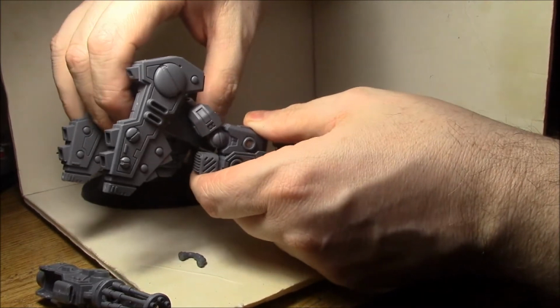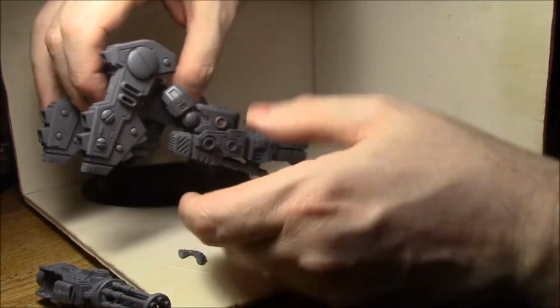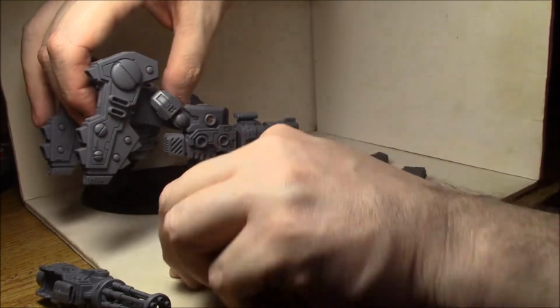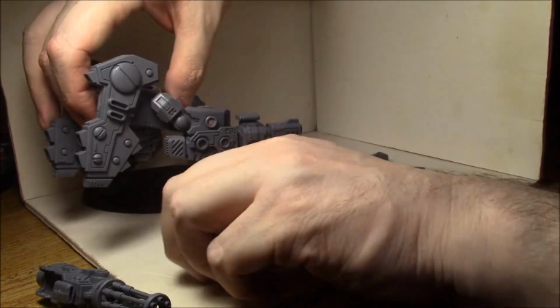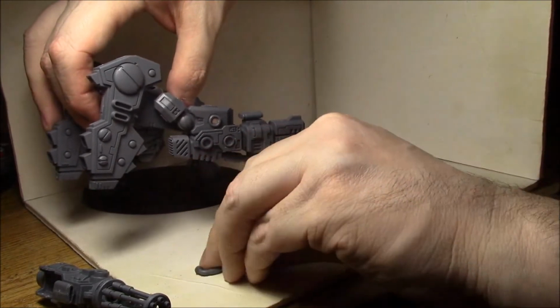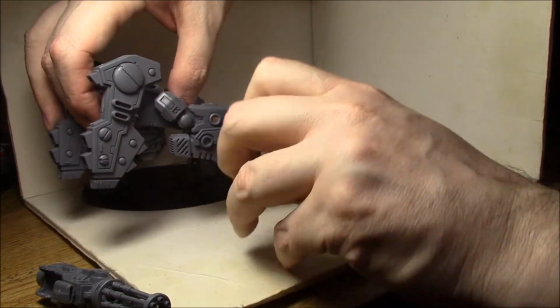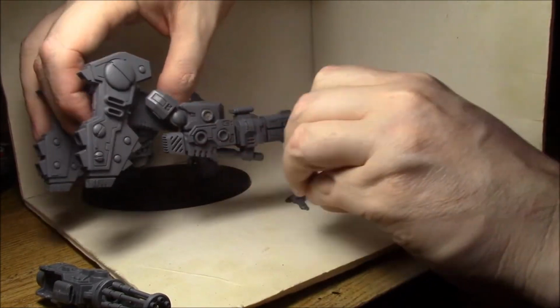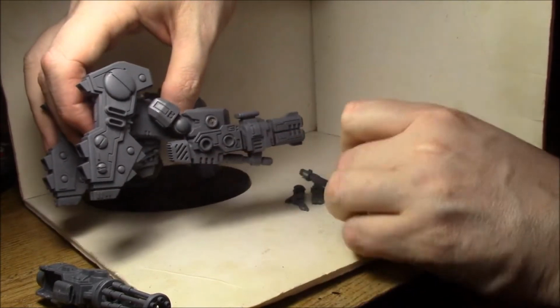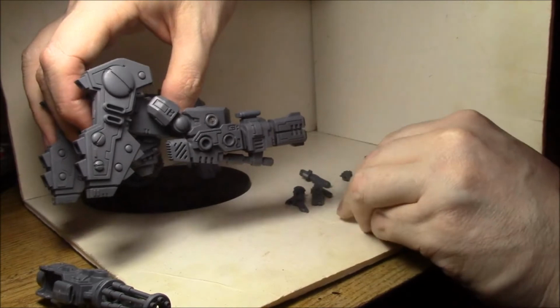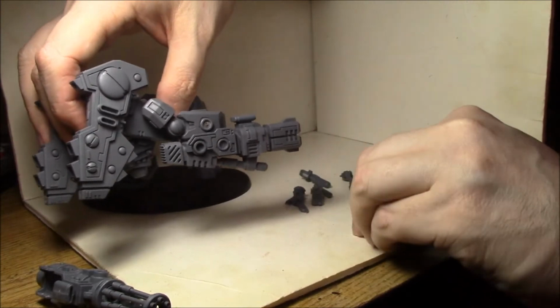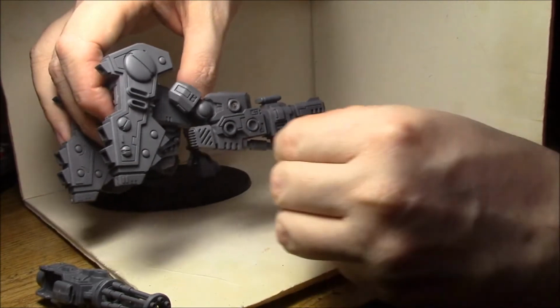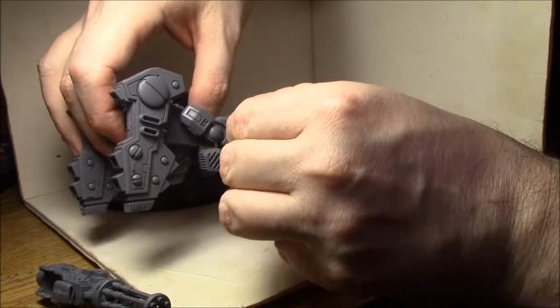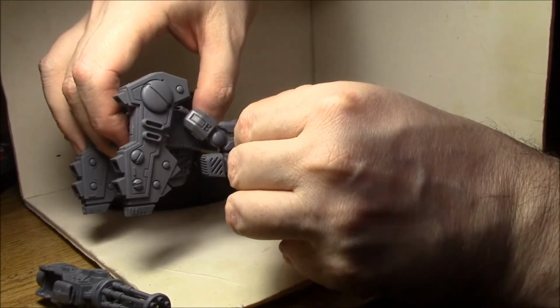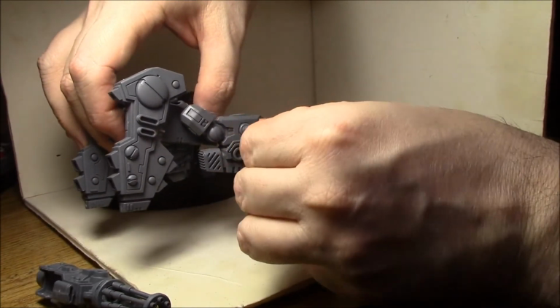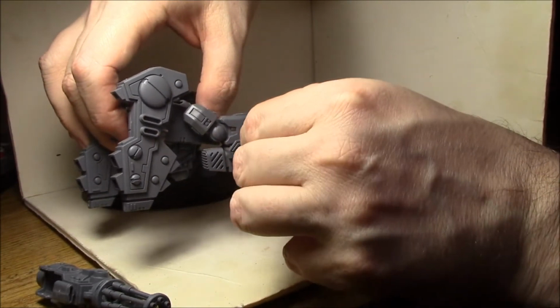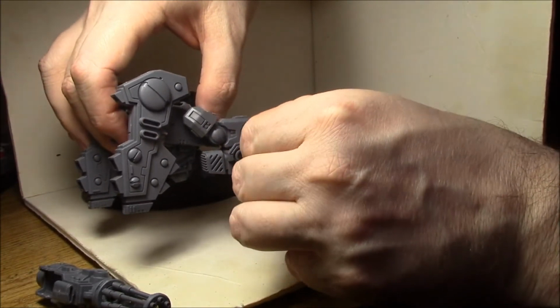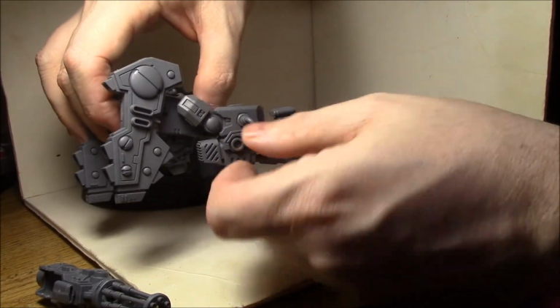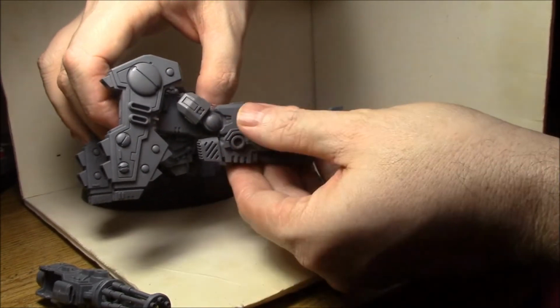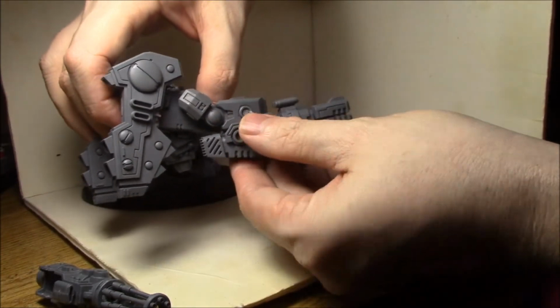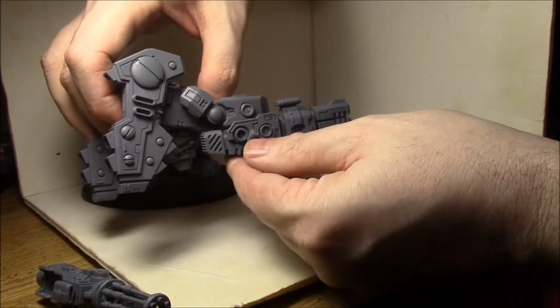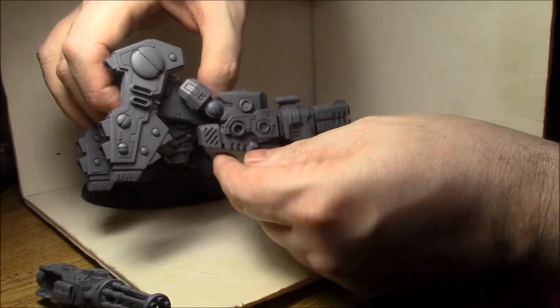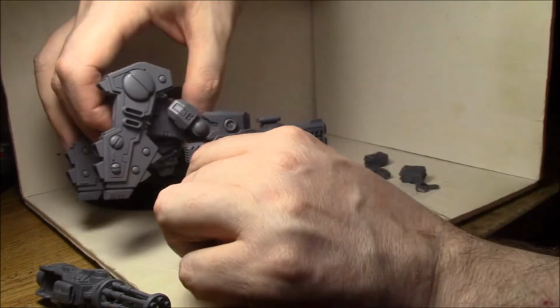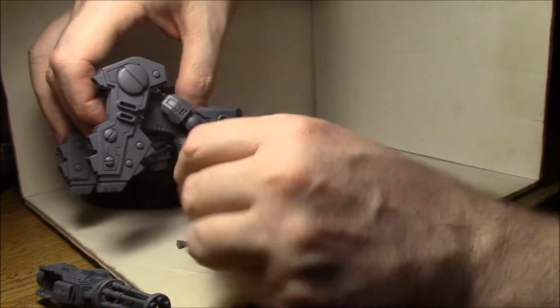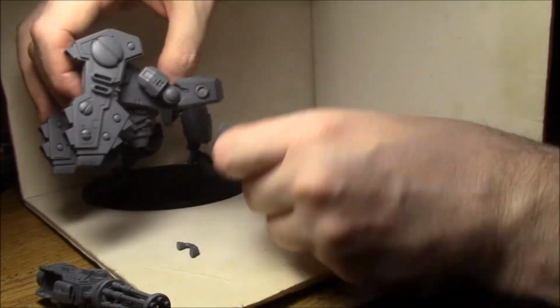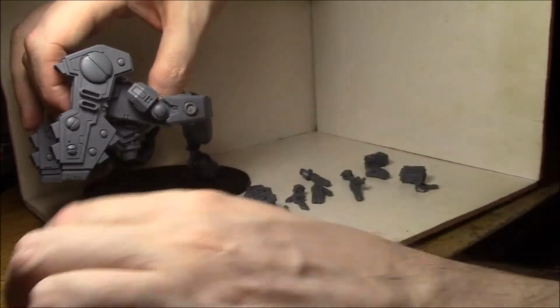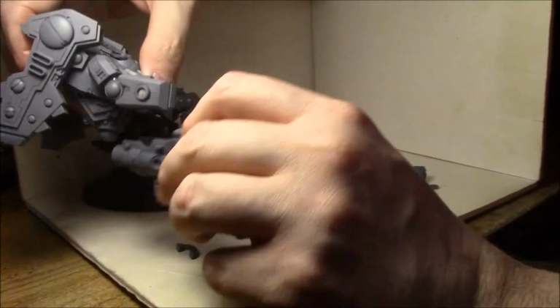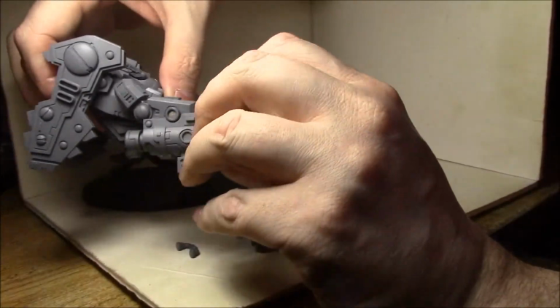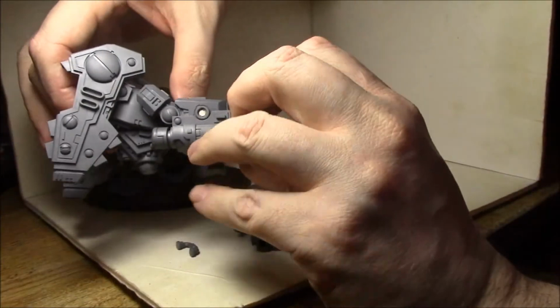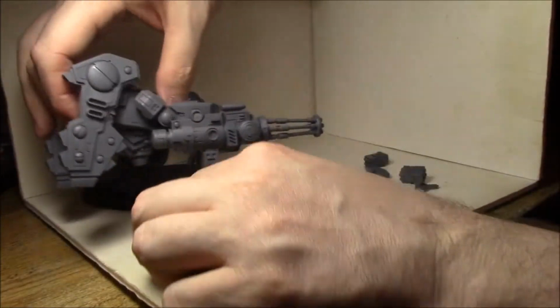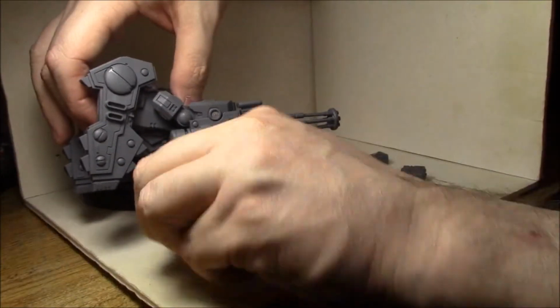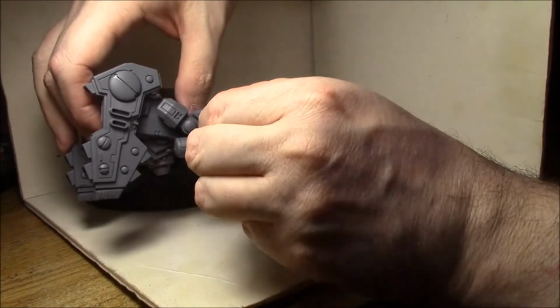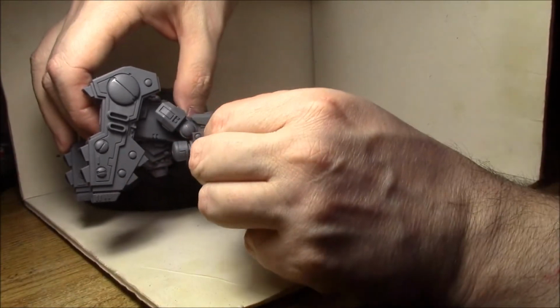You've got to have a really tight fit on the bottom of the hand going into the gun. So the more precise you can be with the magnet placement, the better. I'm probably going to be mostly using the burst cannon, so that's why I'll leave it on for now.